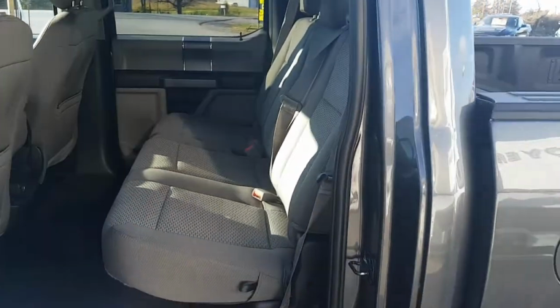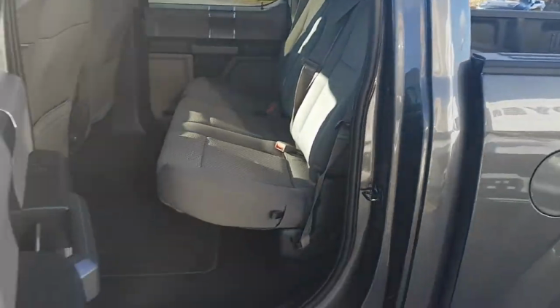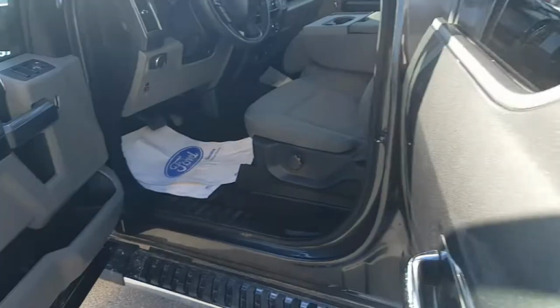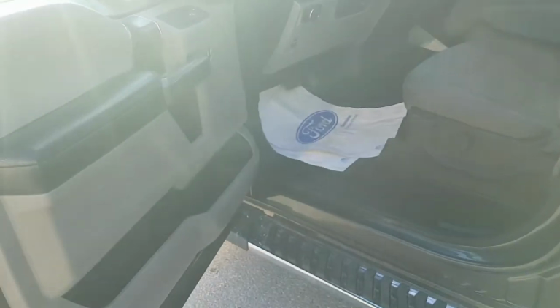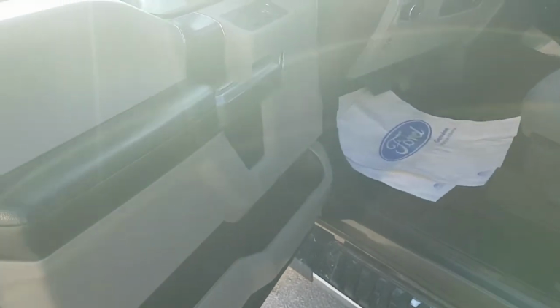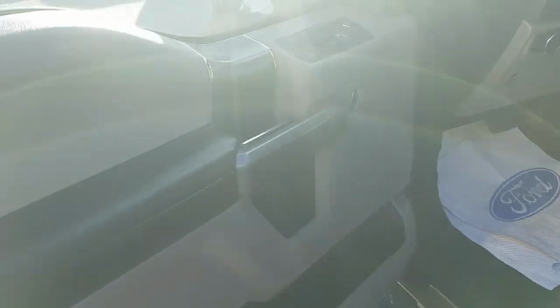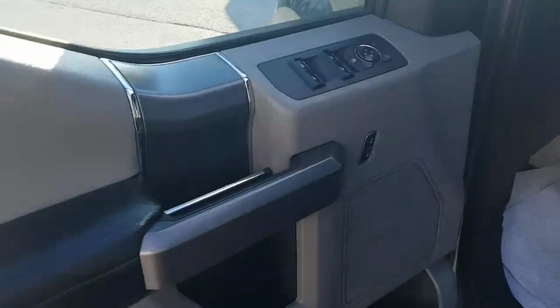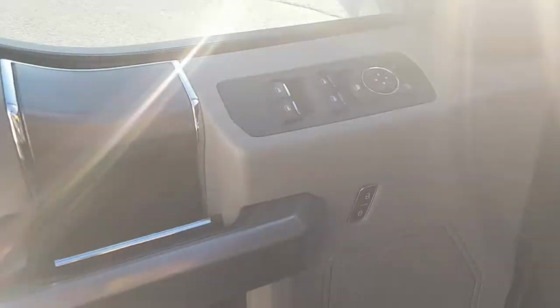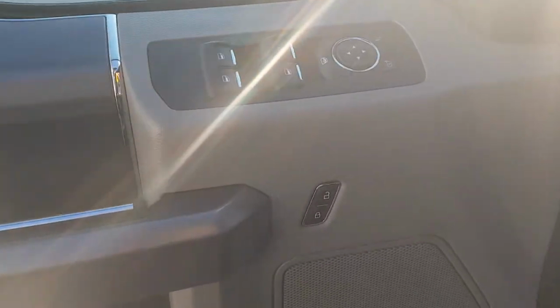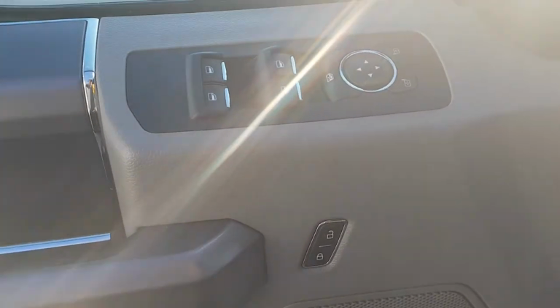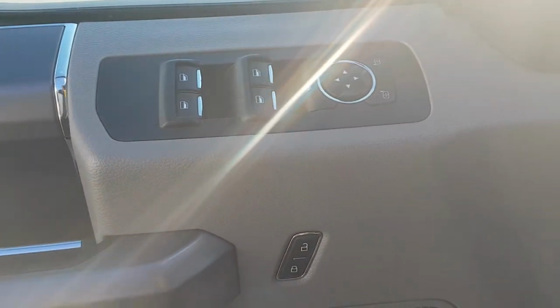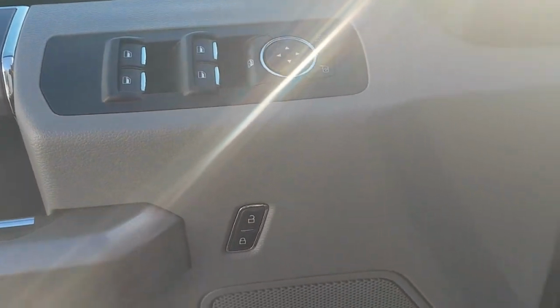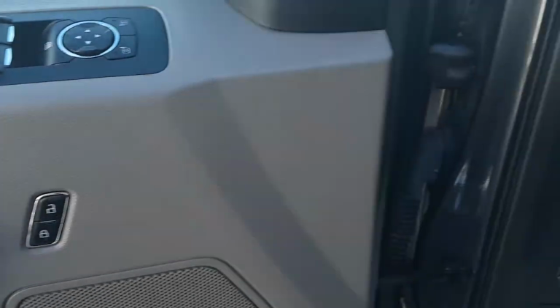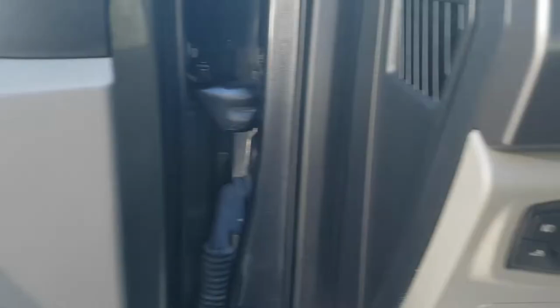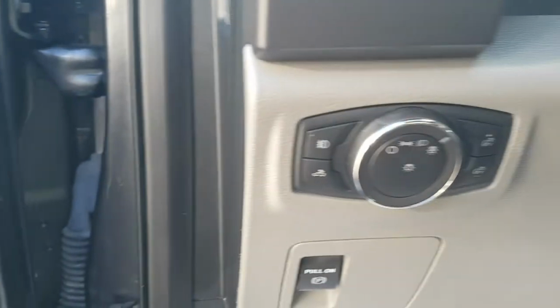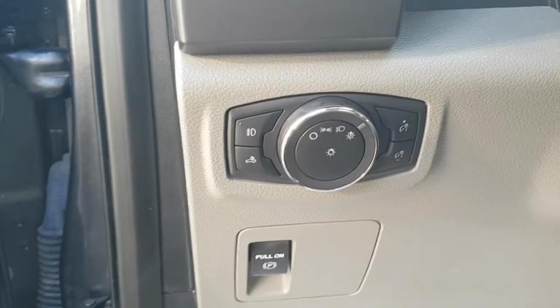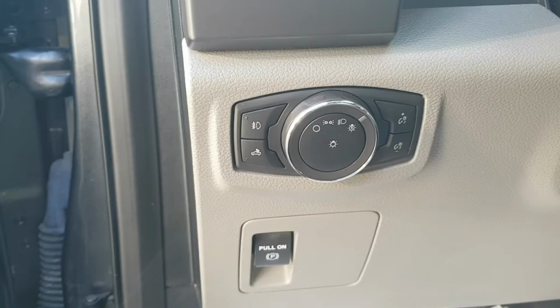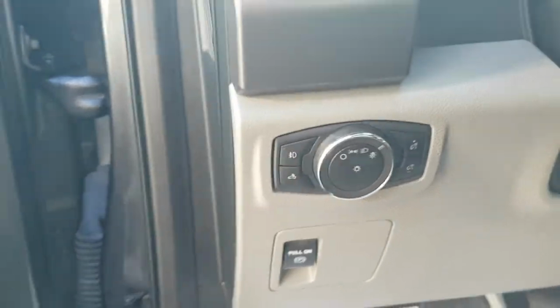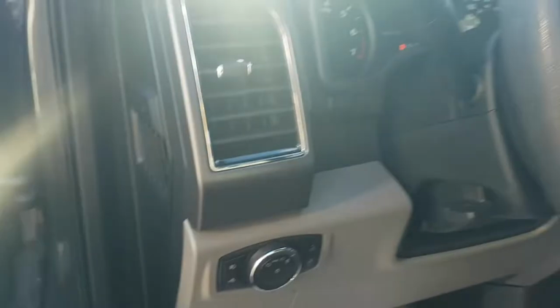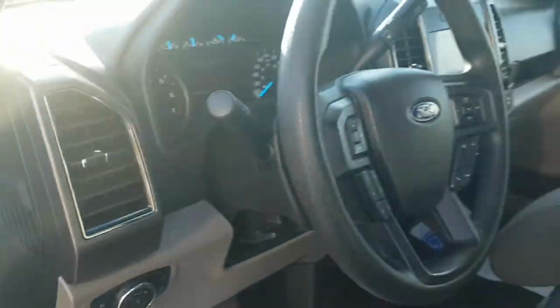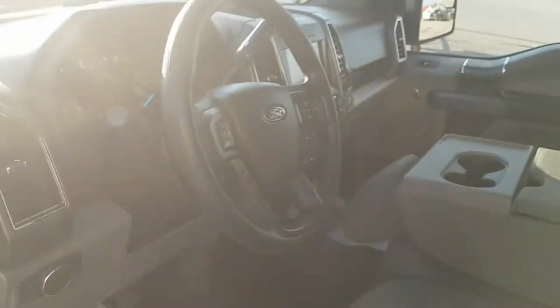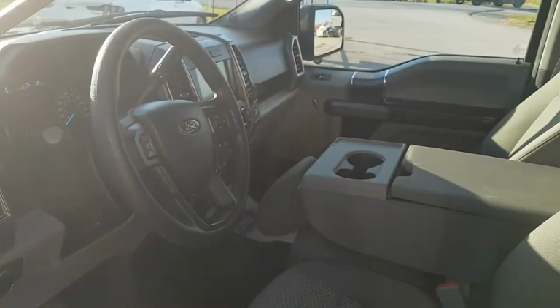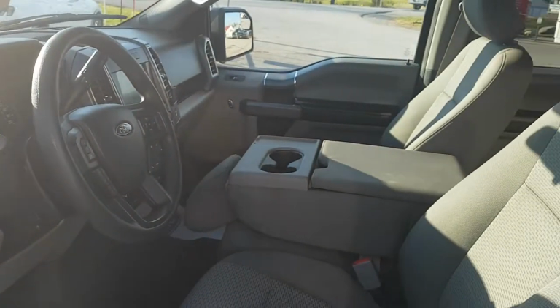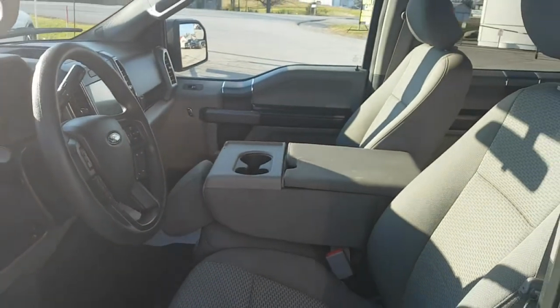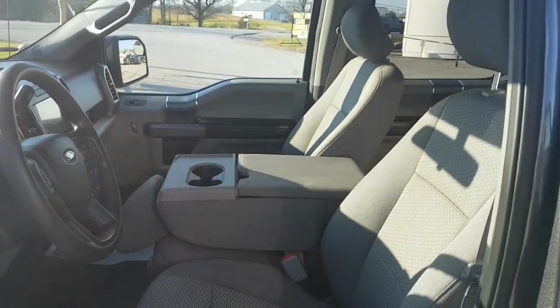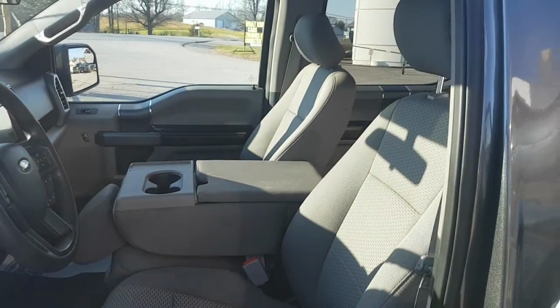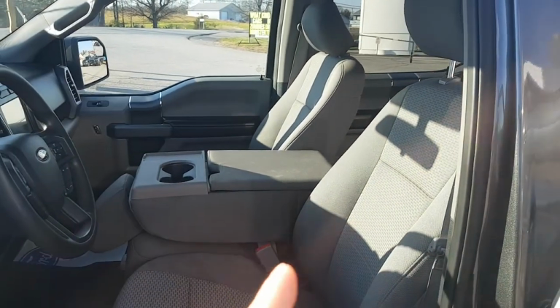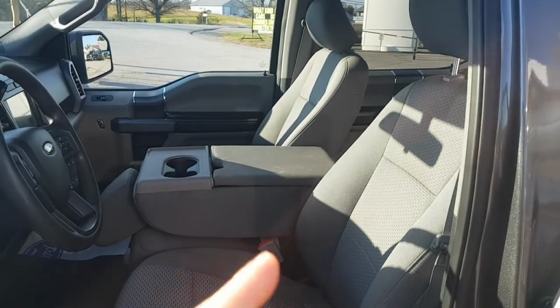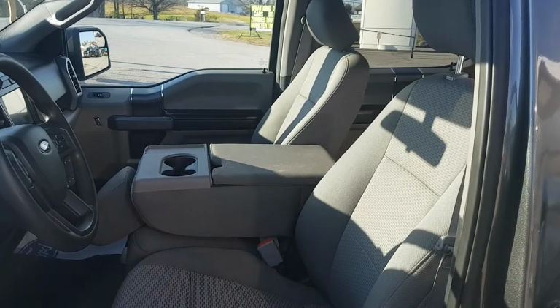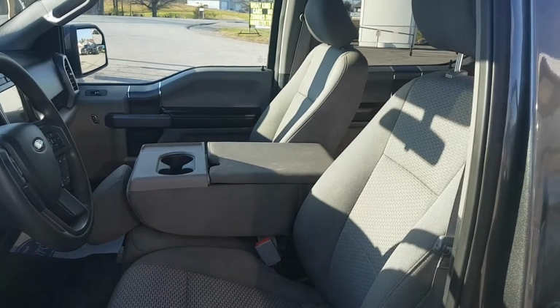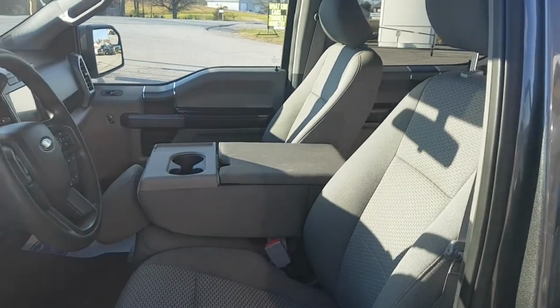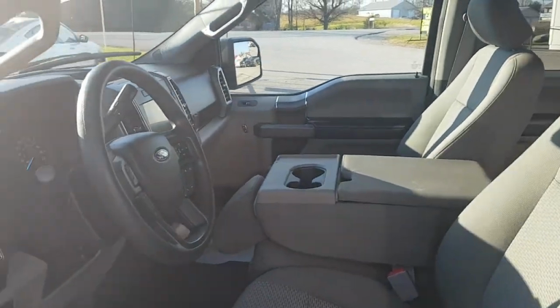Beautiful truck. Coming around to the driver's side door, you have your window controls there. You have your automatic headlights here, and in the interior just a really nice interior with that third seat that's folded down at the moment.